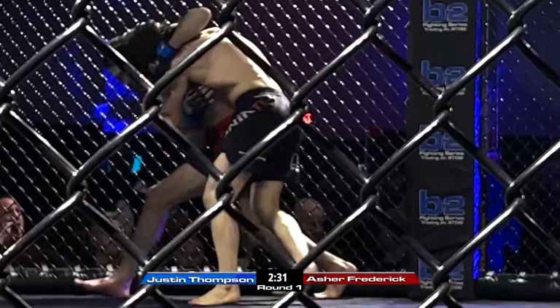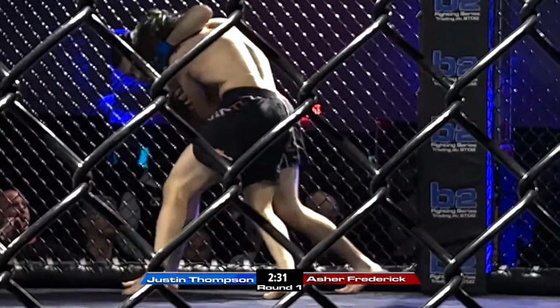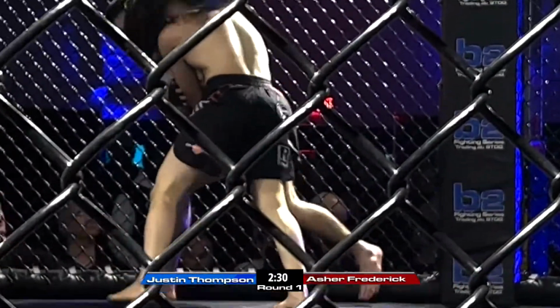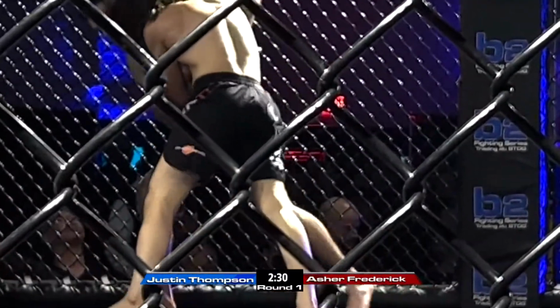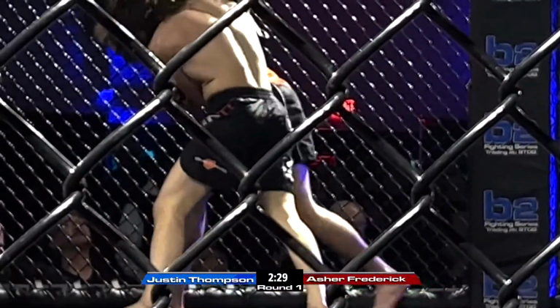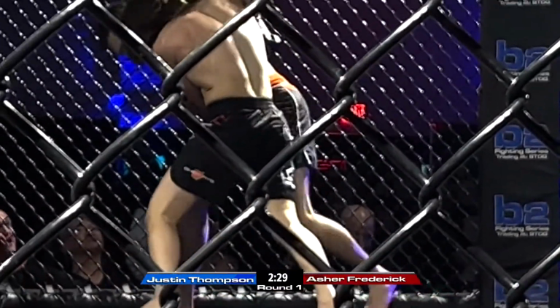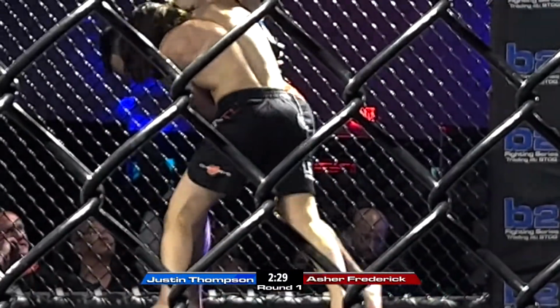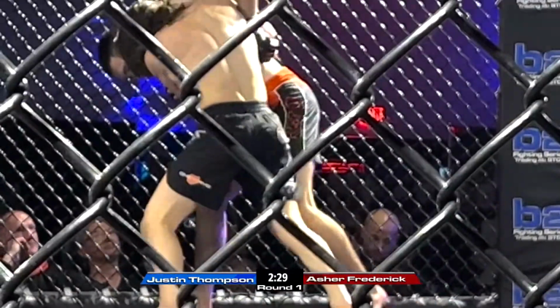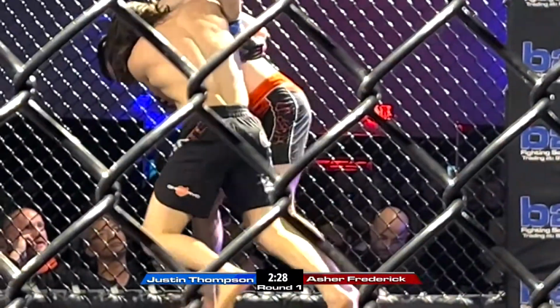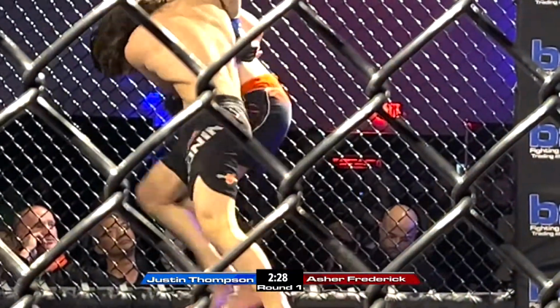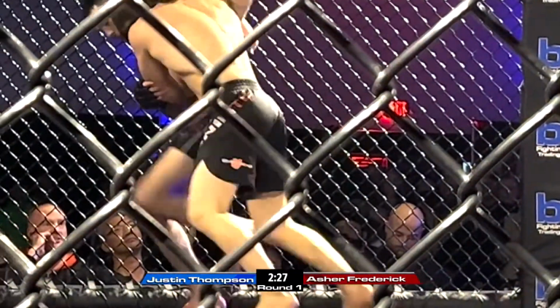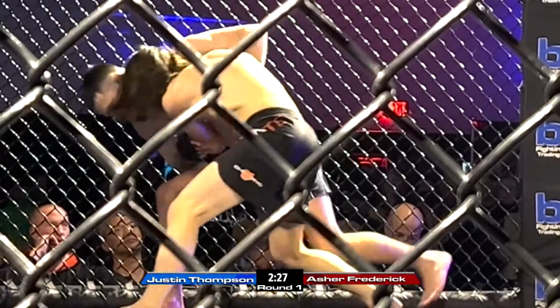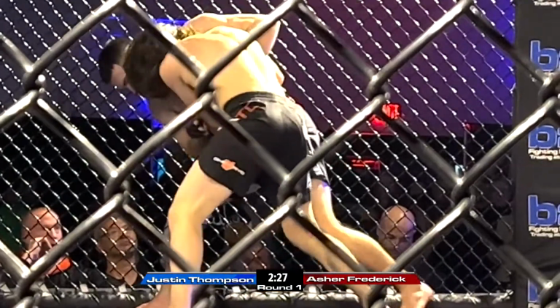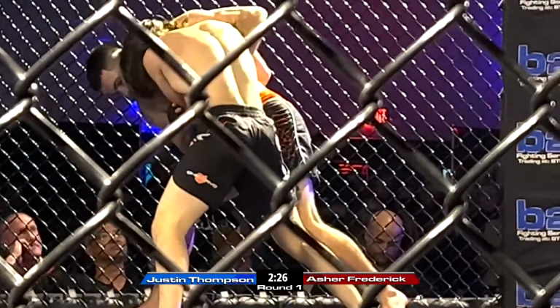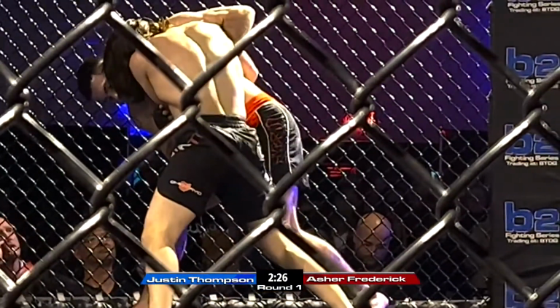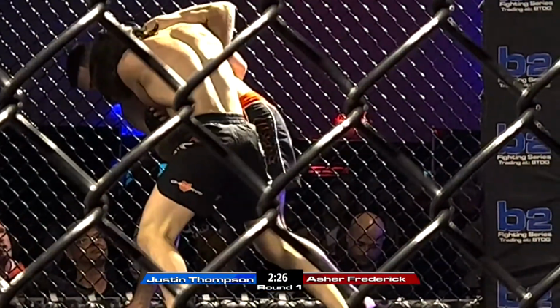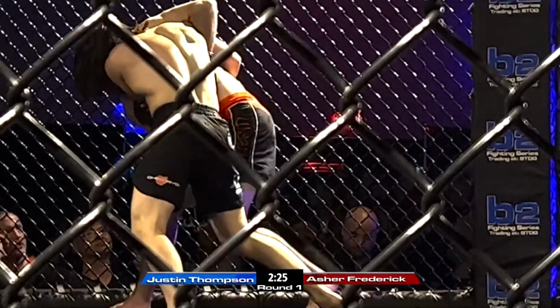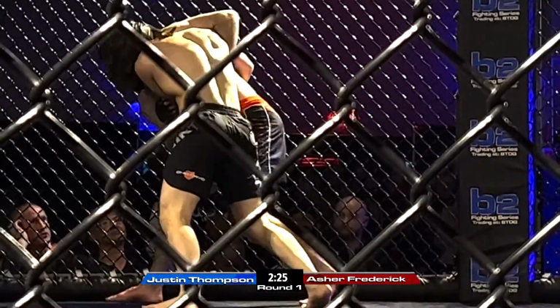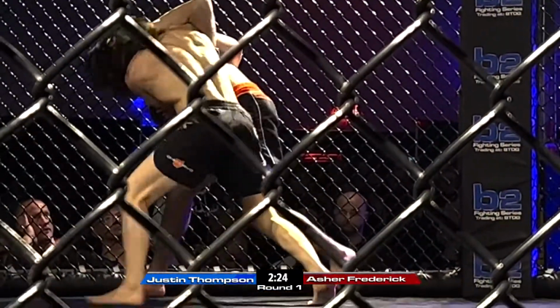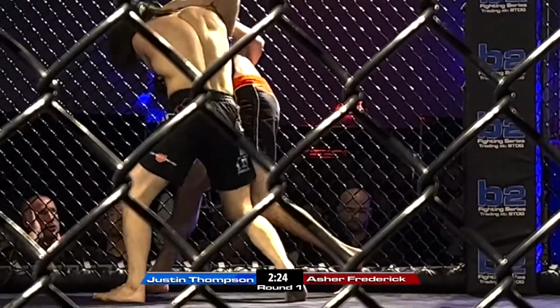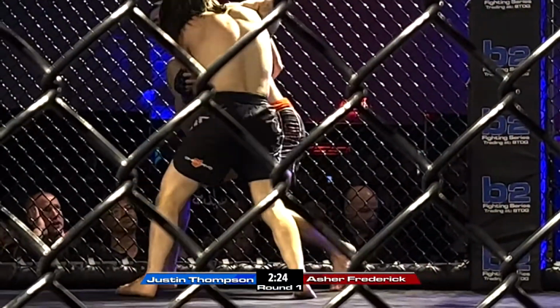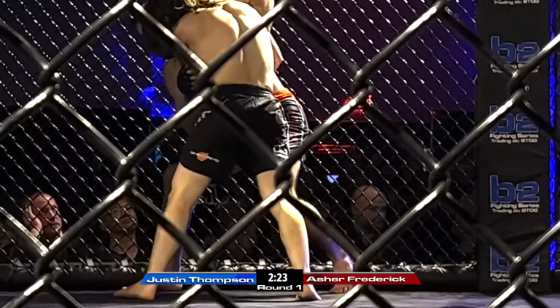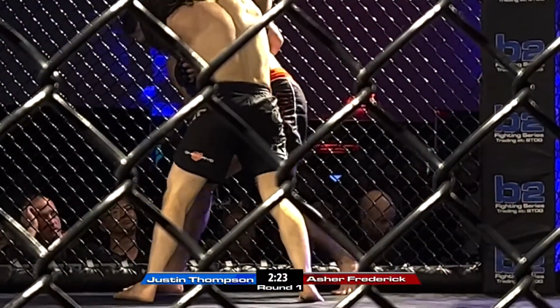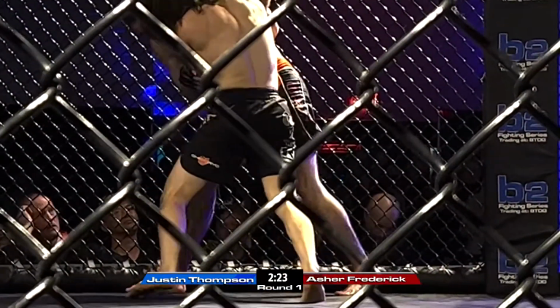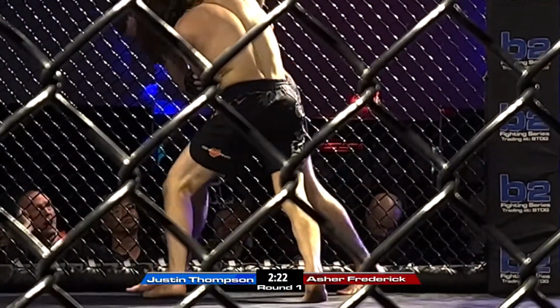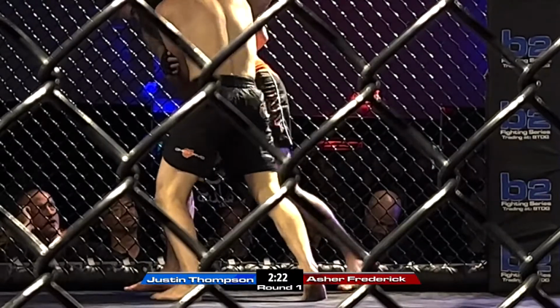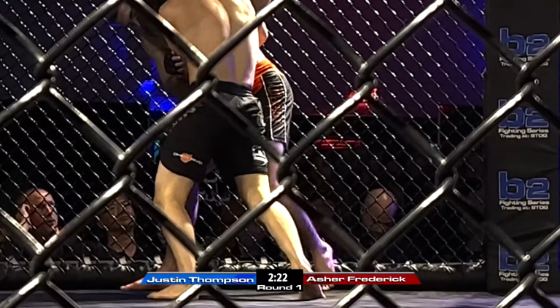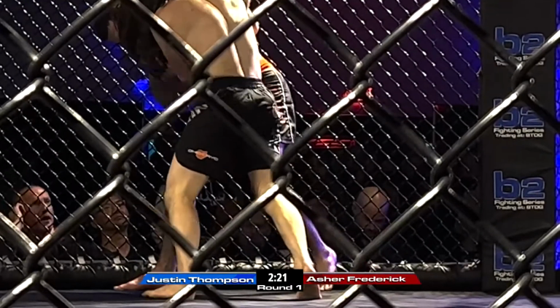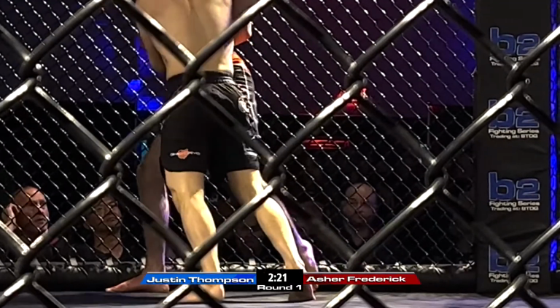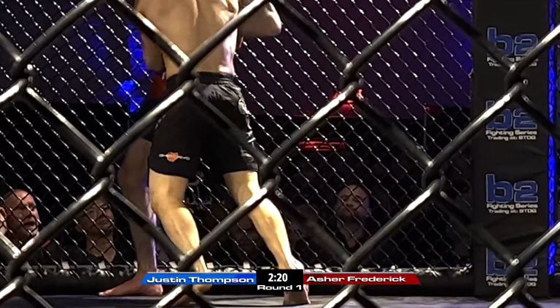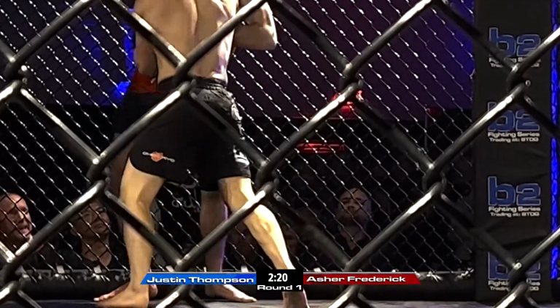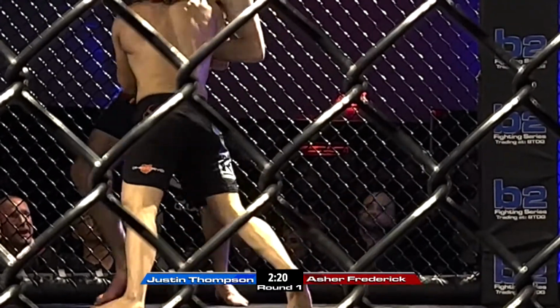That's right, Asher. Work the body, Asher. Forward throw, back throw. Forward throw, back throw. Forward, backward, Asher. Bring him forward, then back throw, Asher.